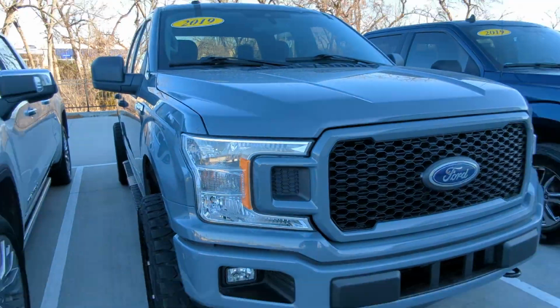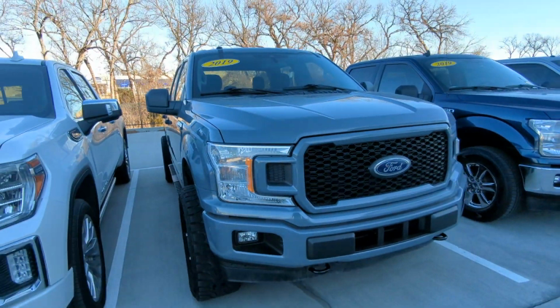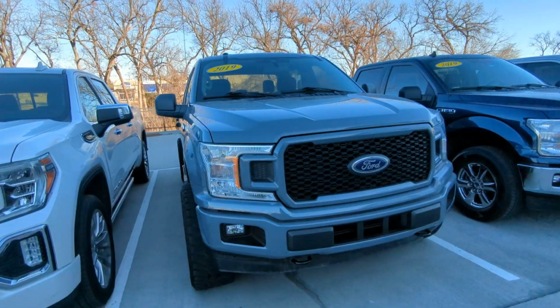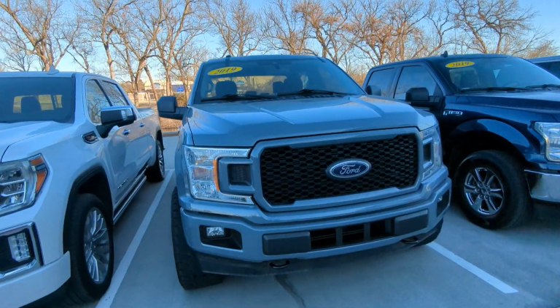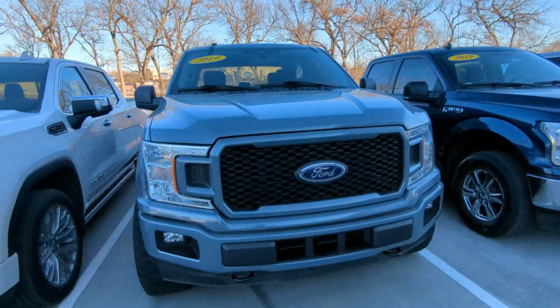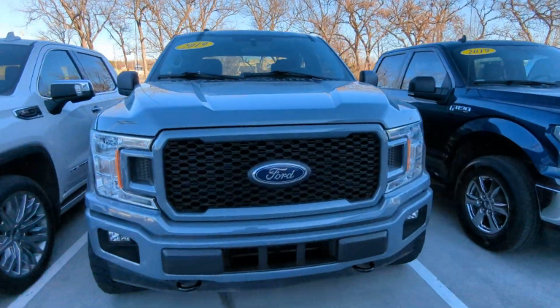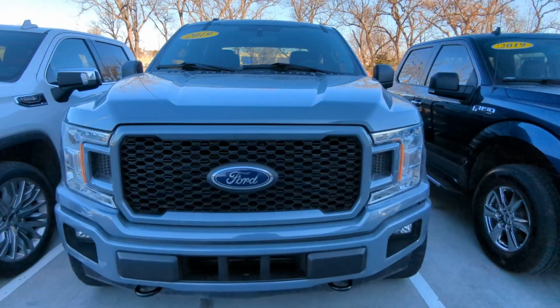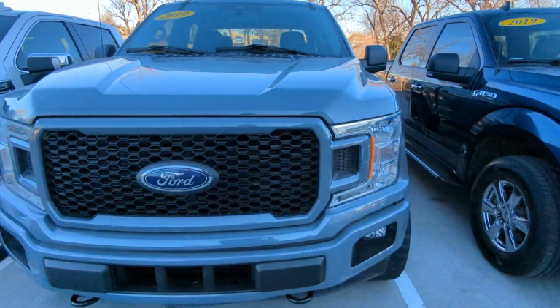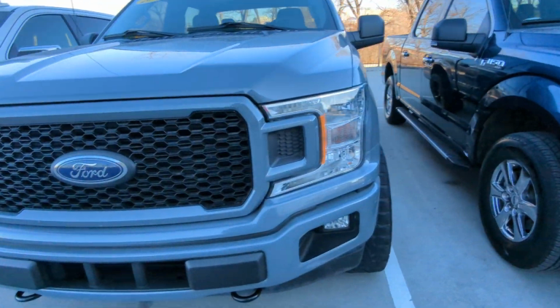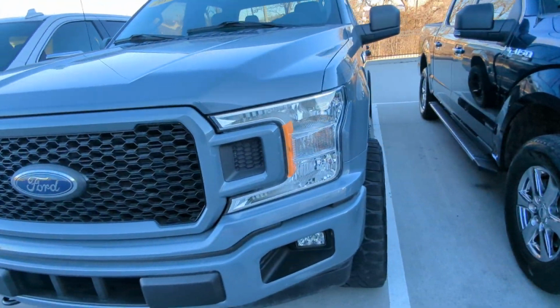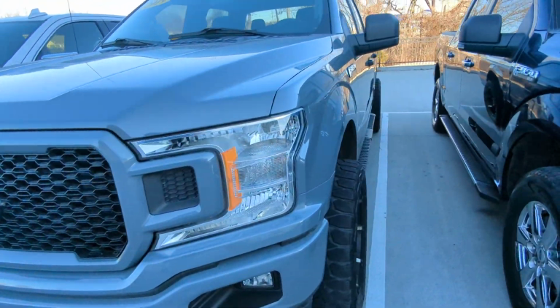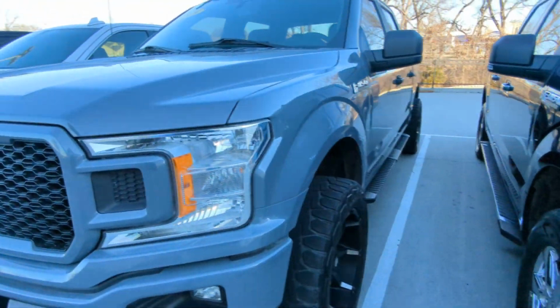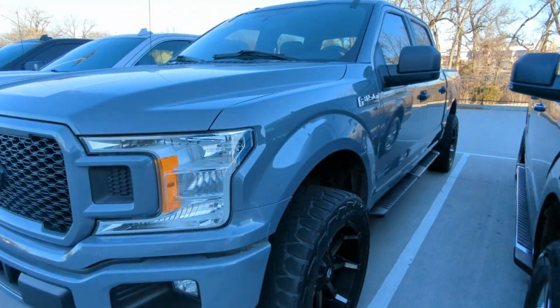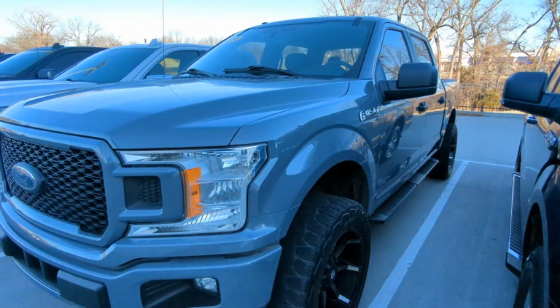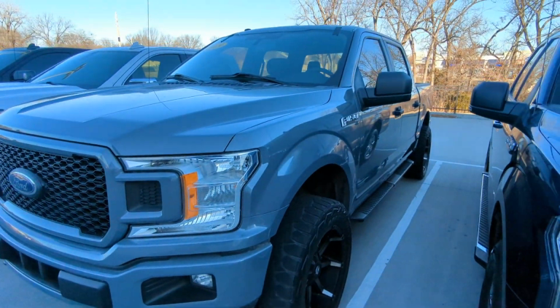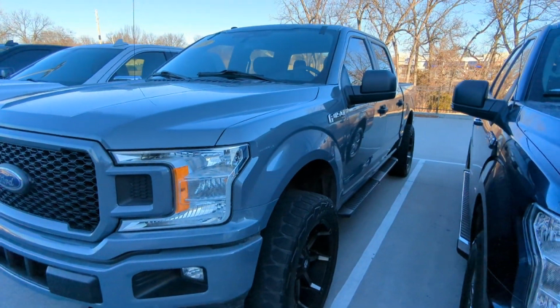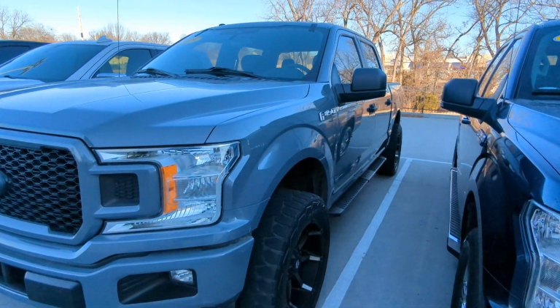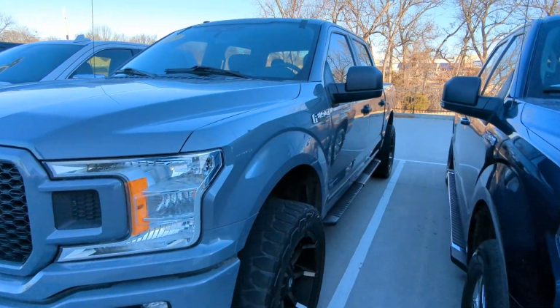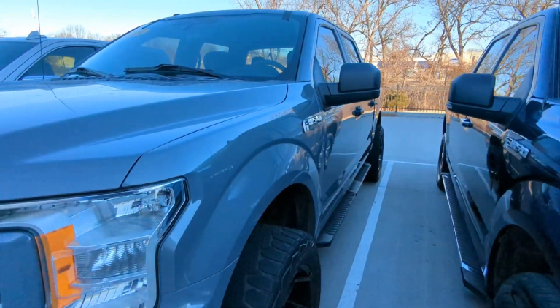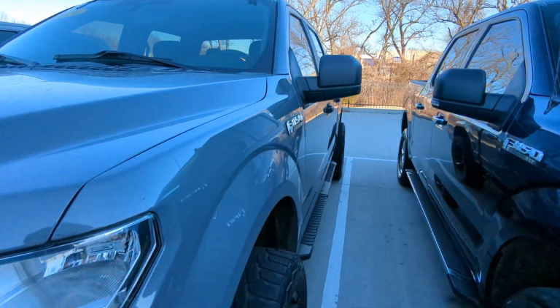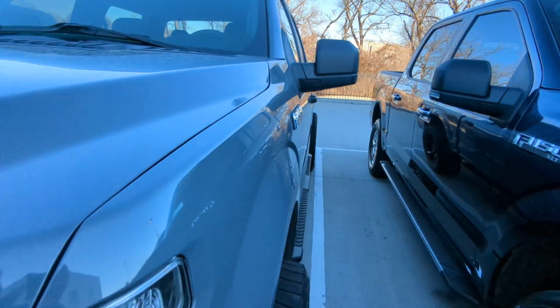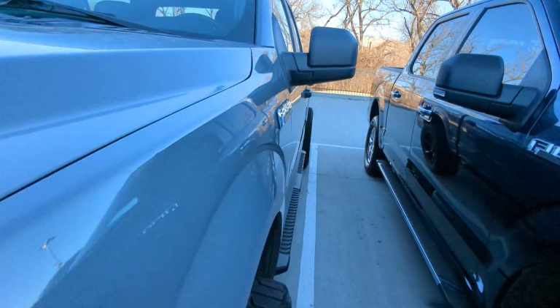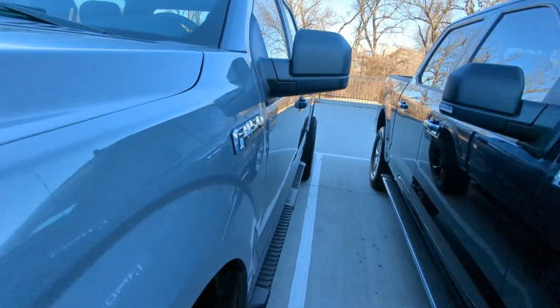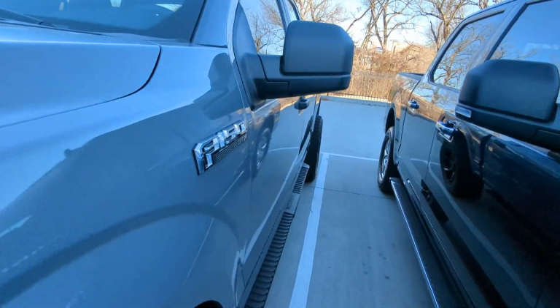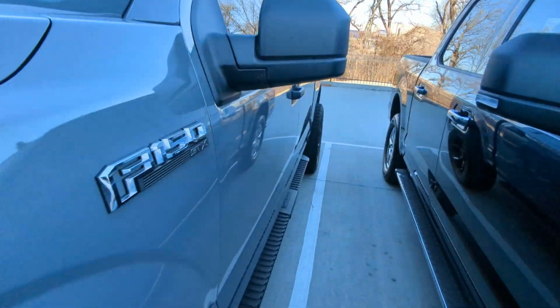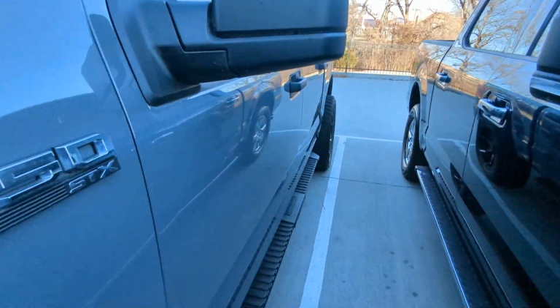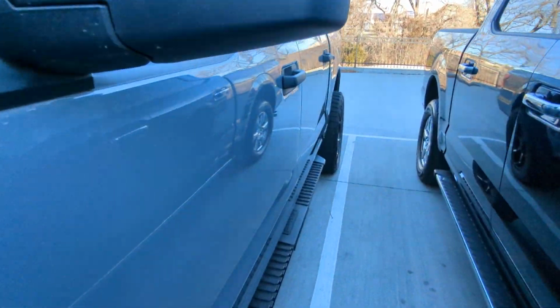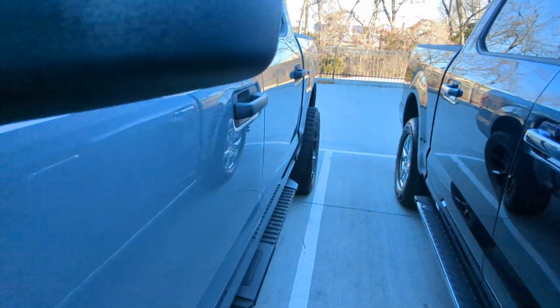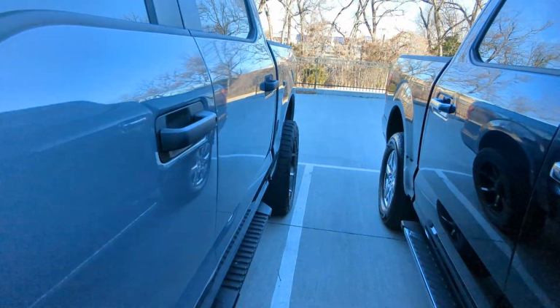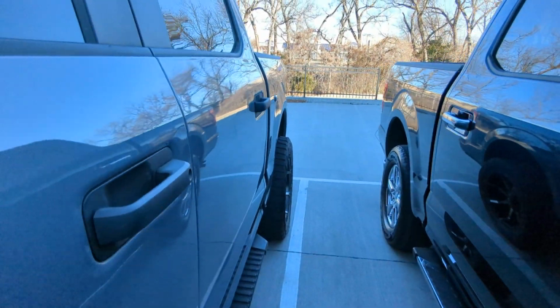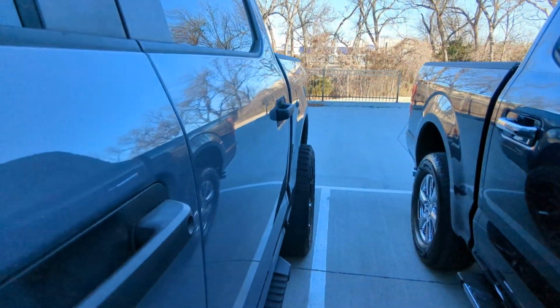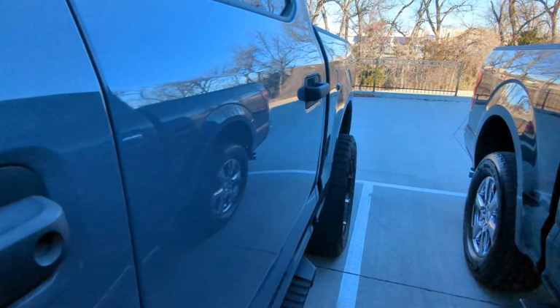Using a wider lens to give a little bit better view since we're so close here, and then similarly on this side — really well taken care of, no dents or dings.